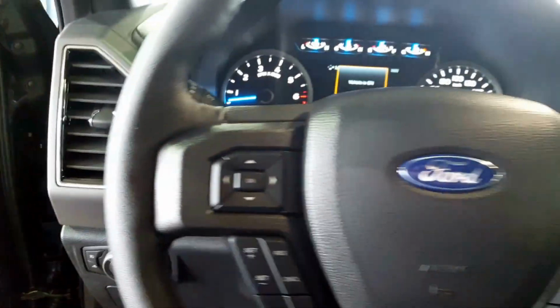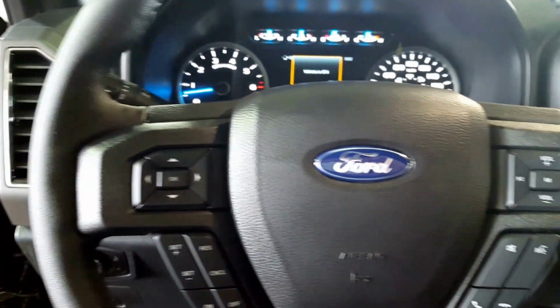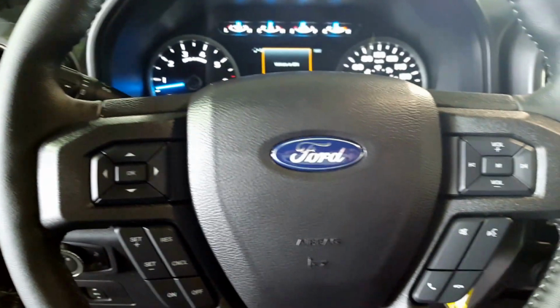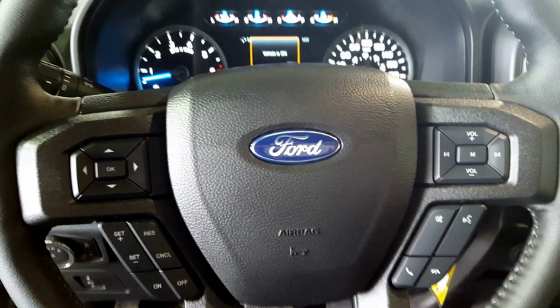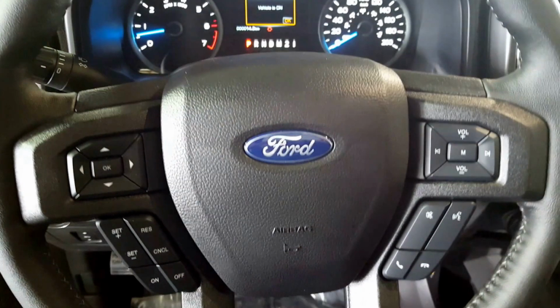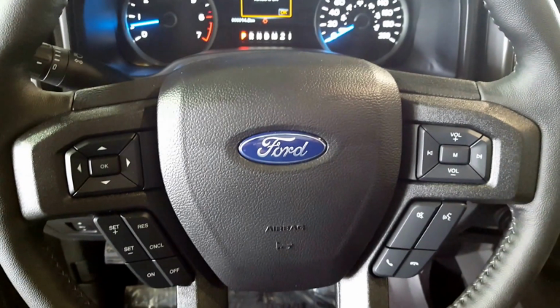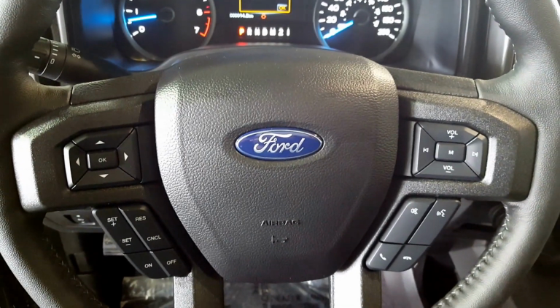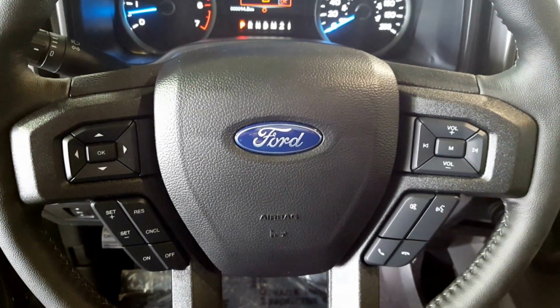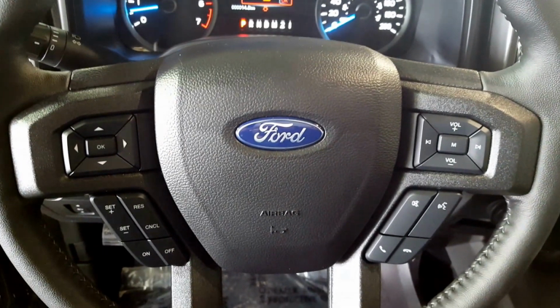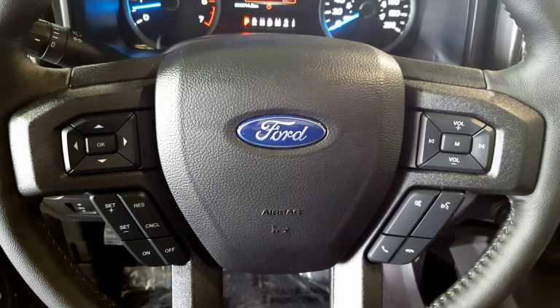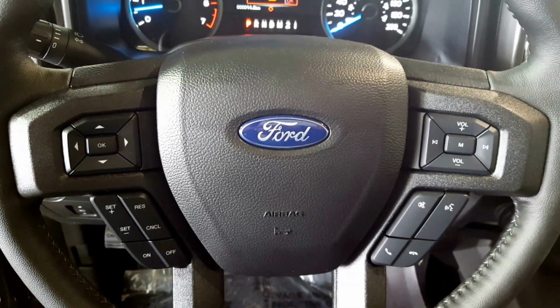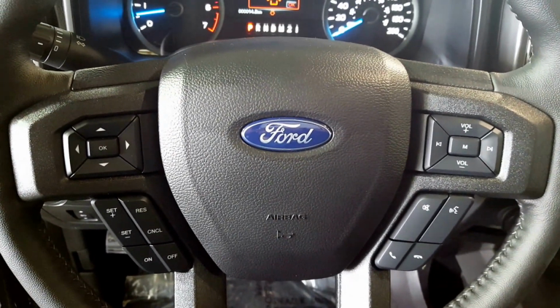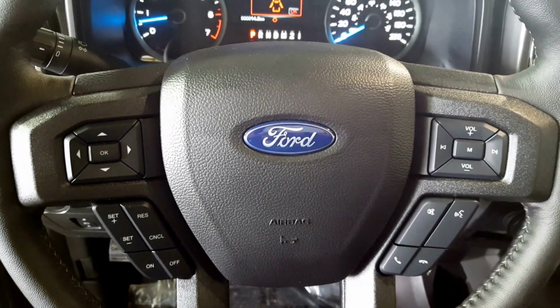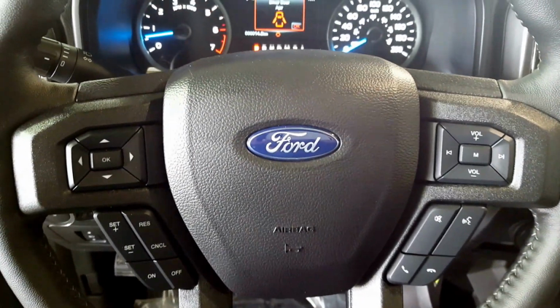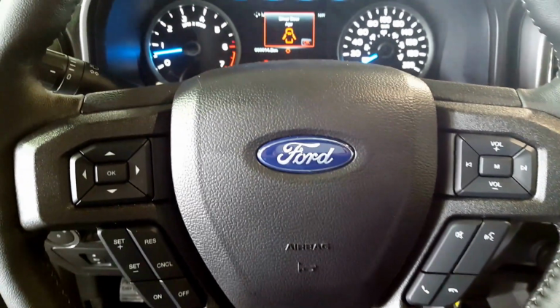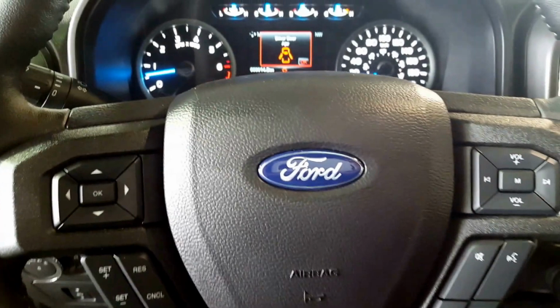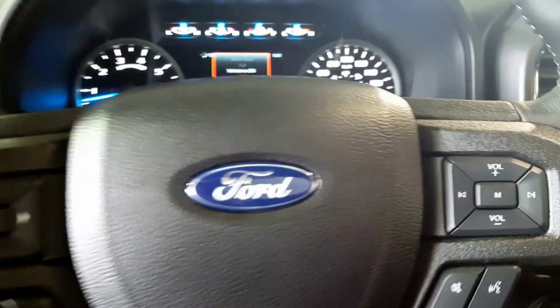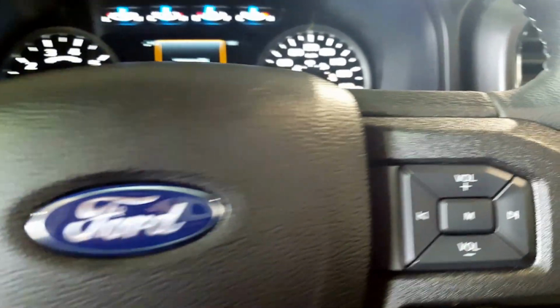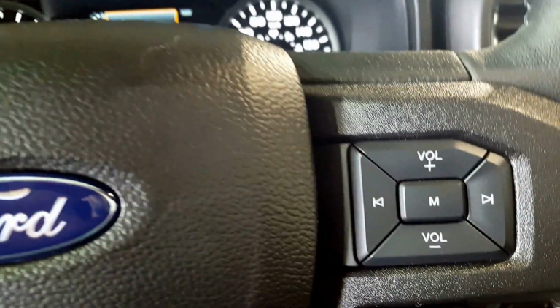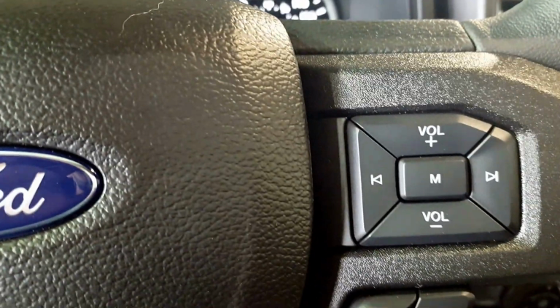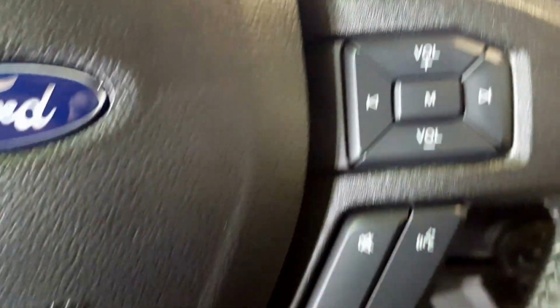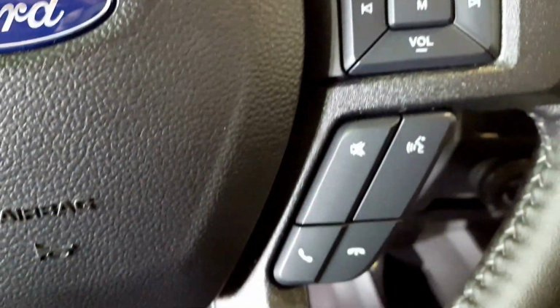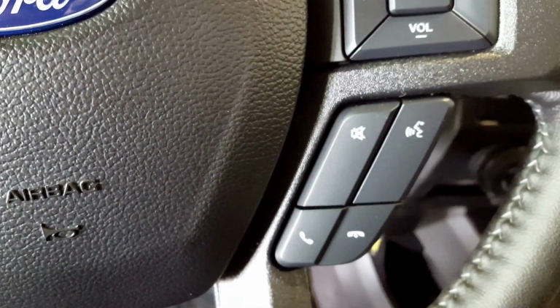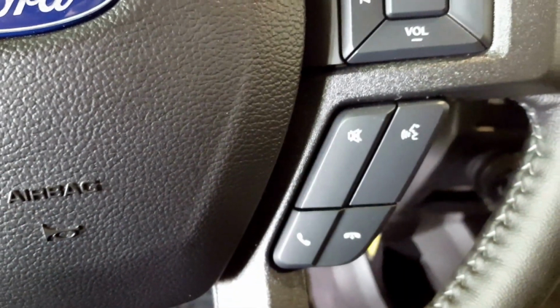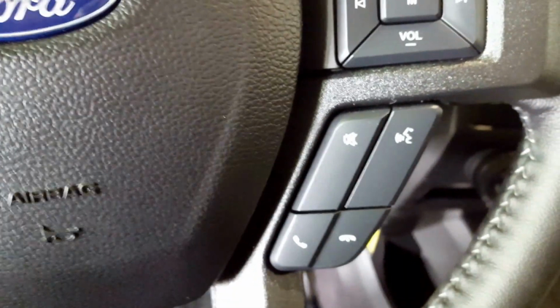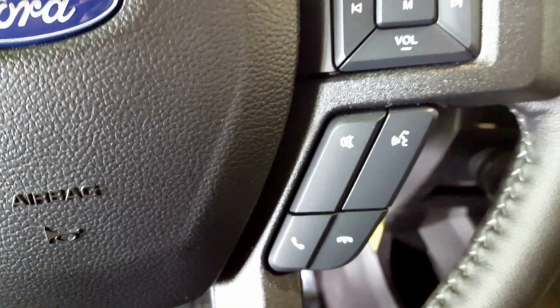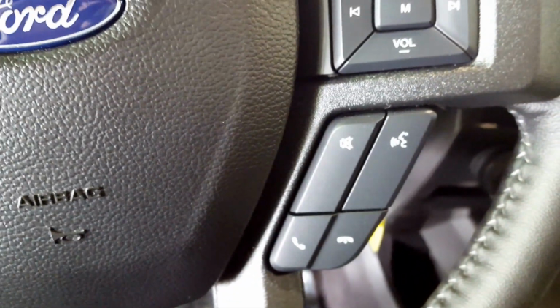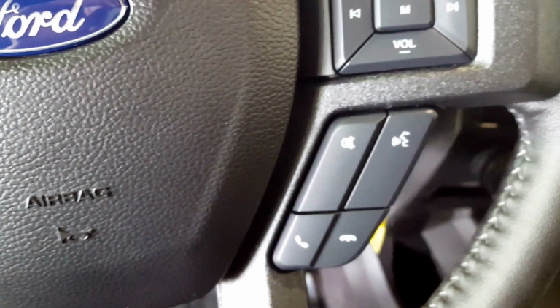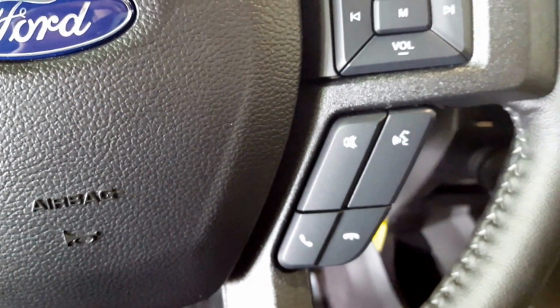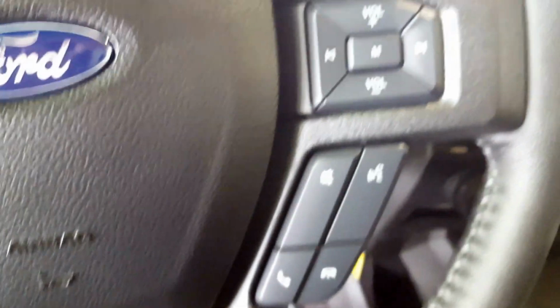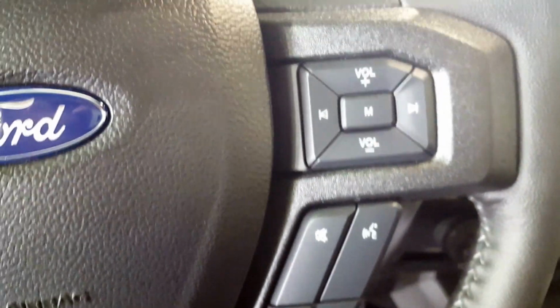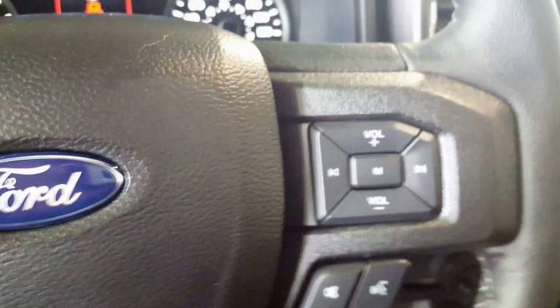On the steering wheel you've got all your analog controls for the driver — you've got your cruise control, your audio controls, as well as hands-free Bluetooth. You can pick up and hang up calls as you wish right from the steering wheel.